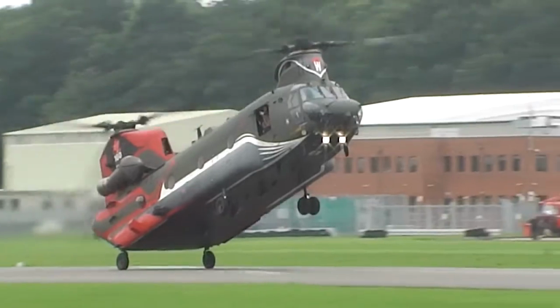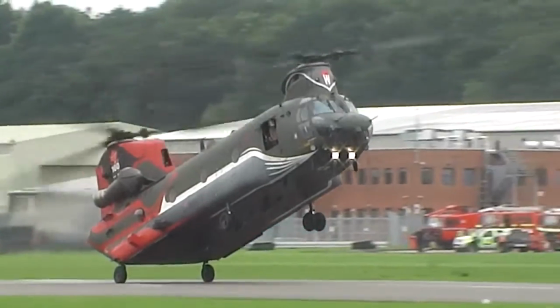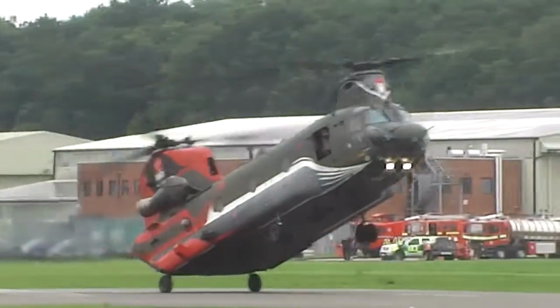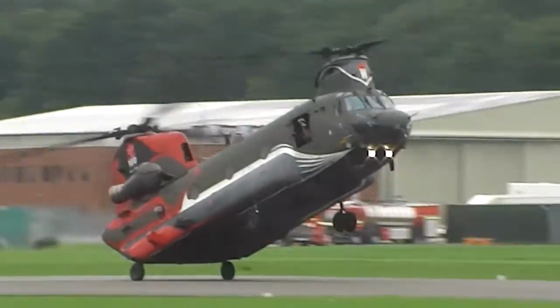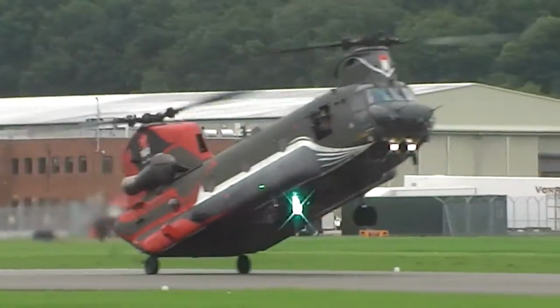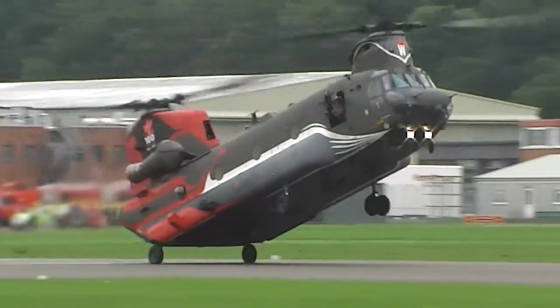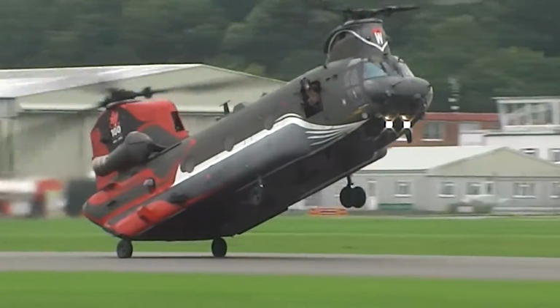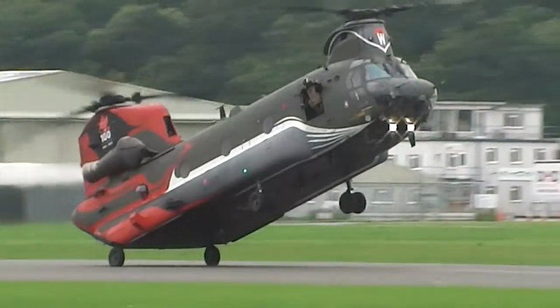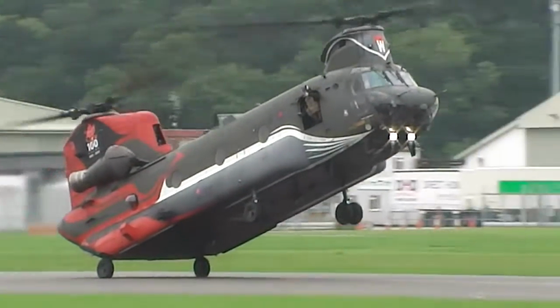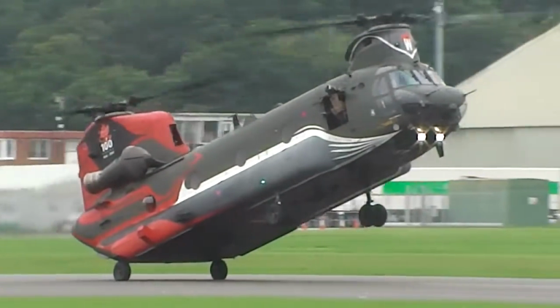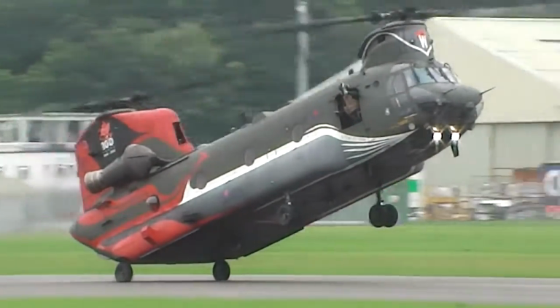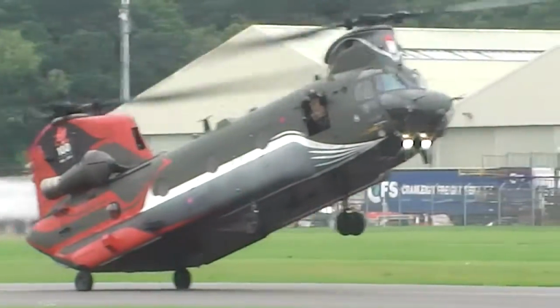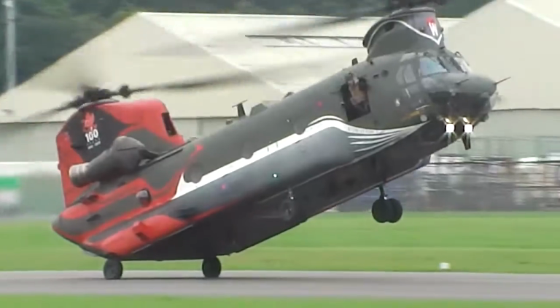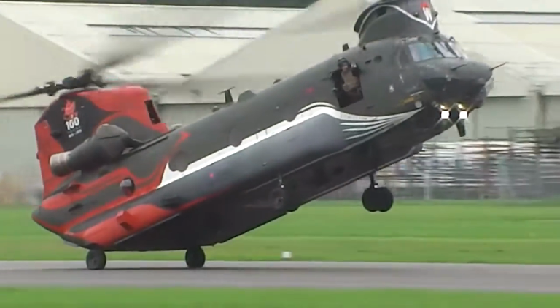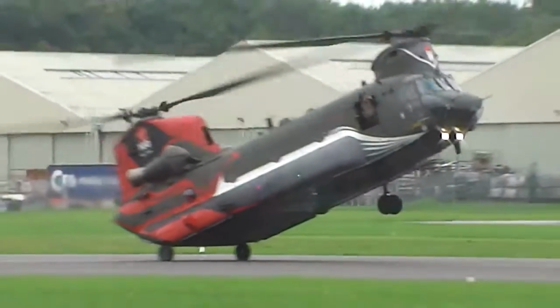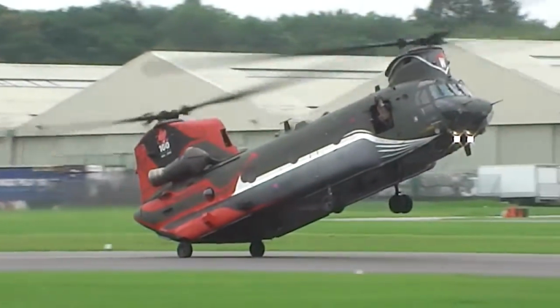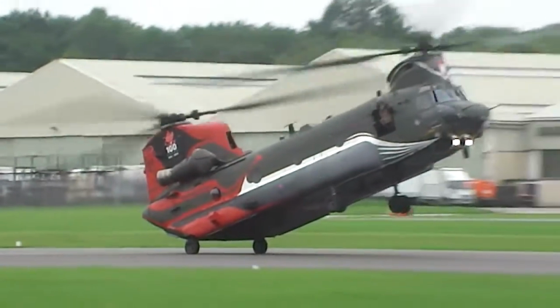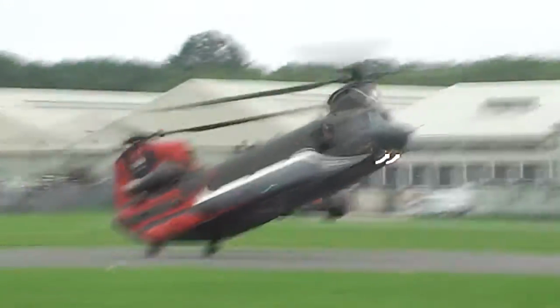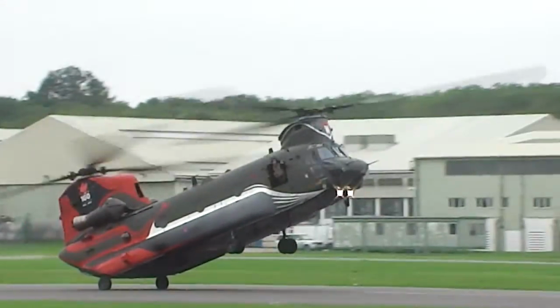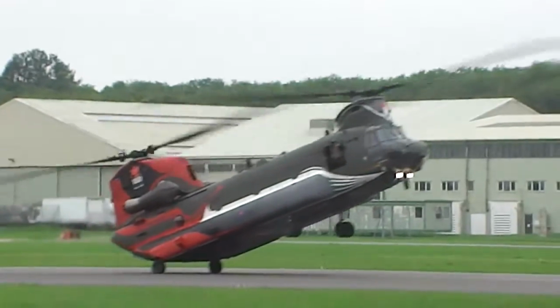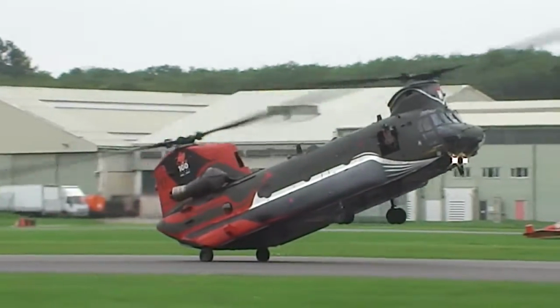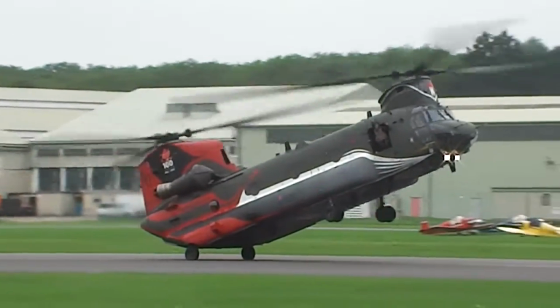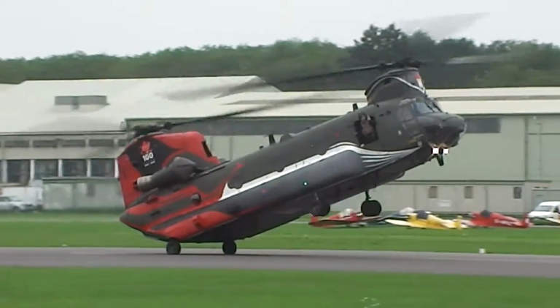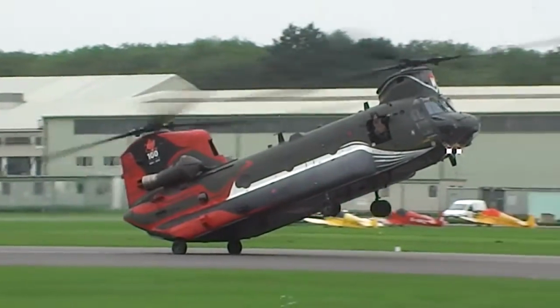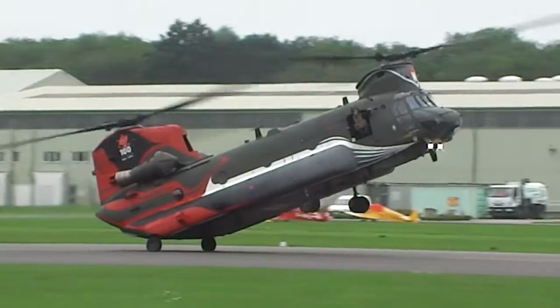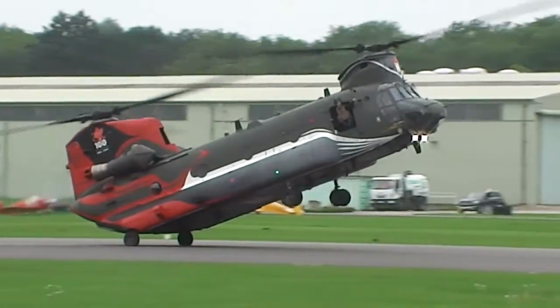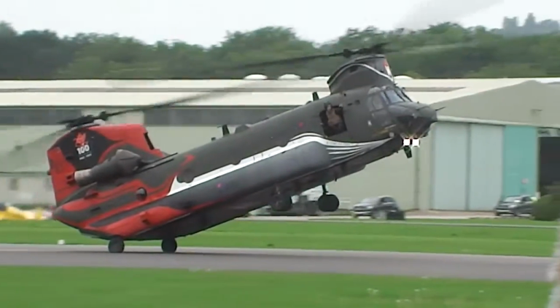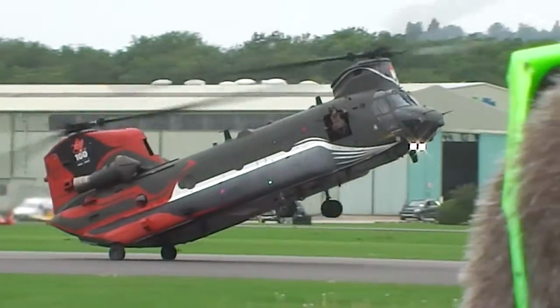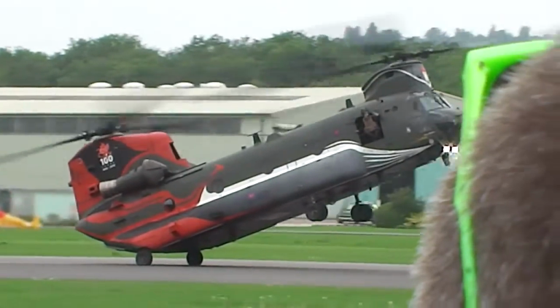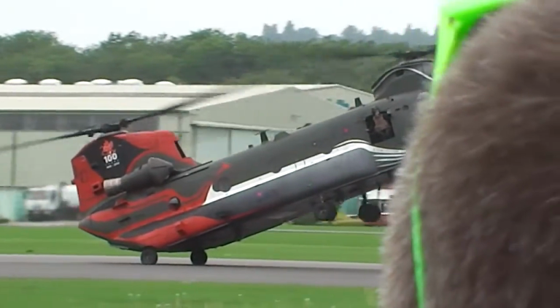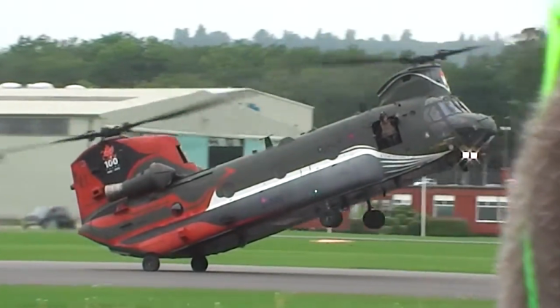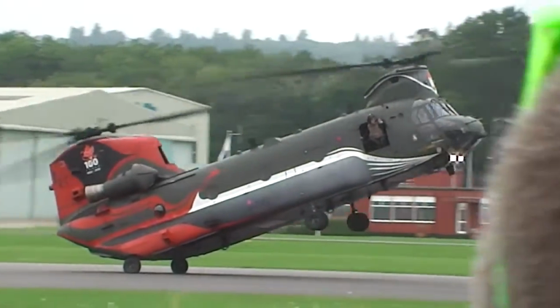Amazing — and those rear blades are so close to the ground. How does the pilot judge that? The speed limit is 23 knots for the rear rotor blade clearance — it's around 20 knots, 22 knots up, and about 23 knots around.